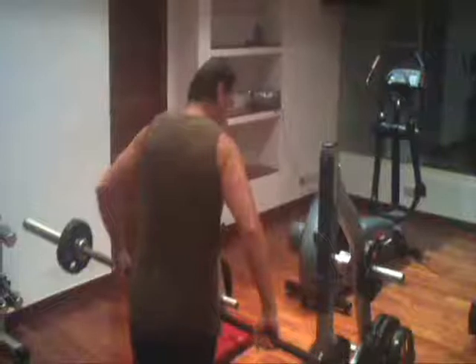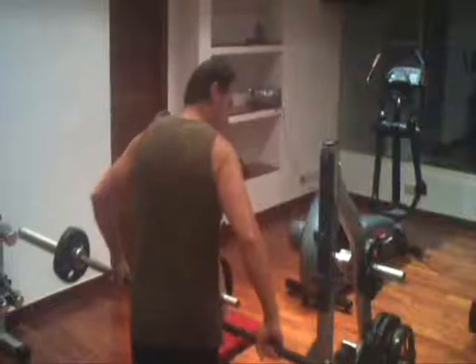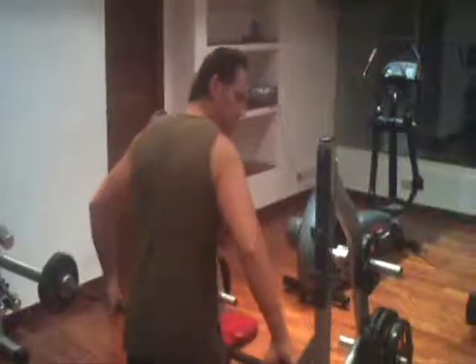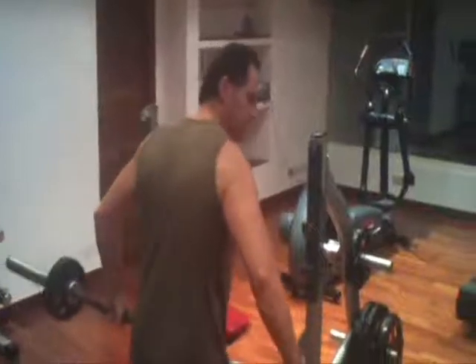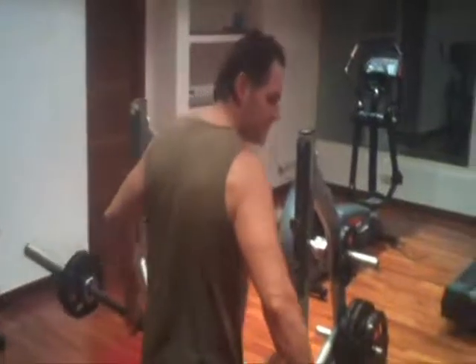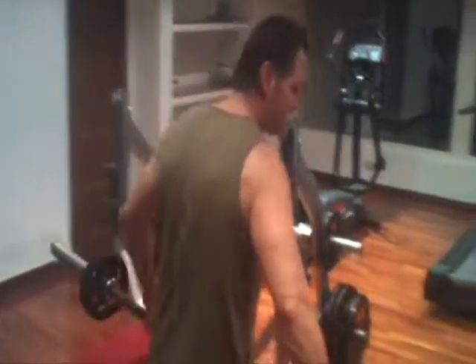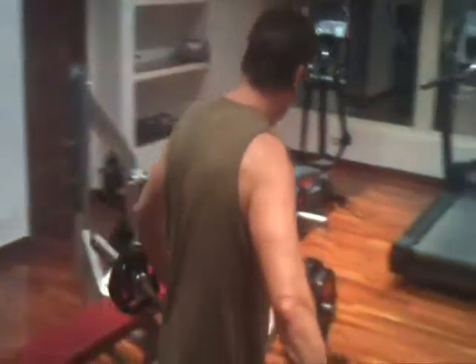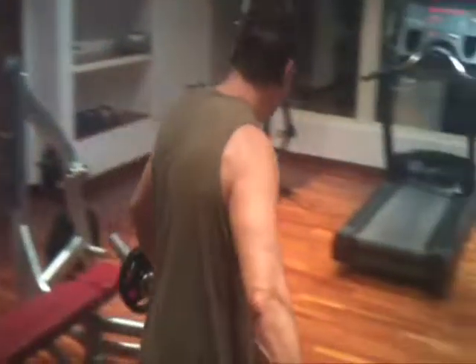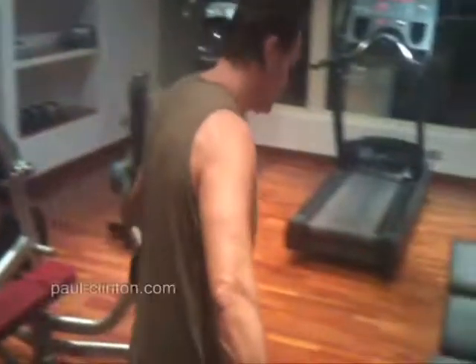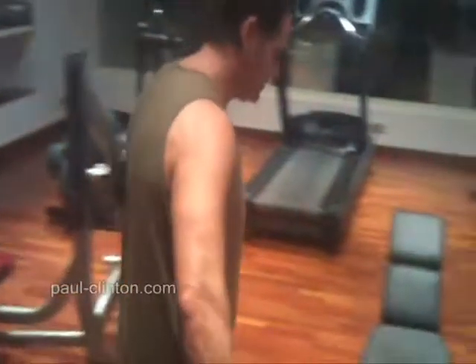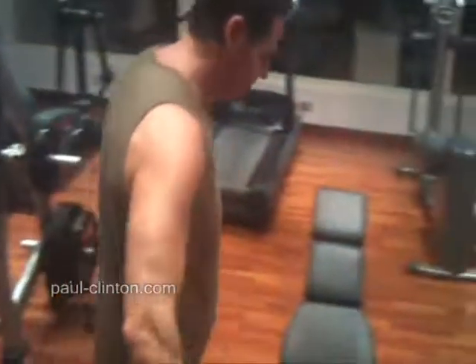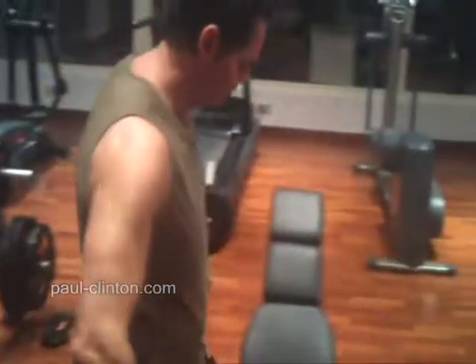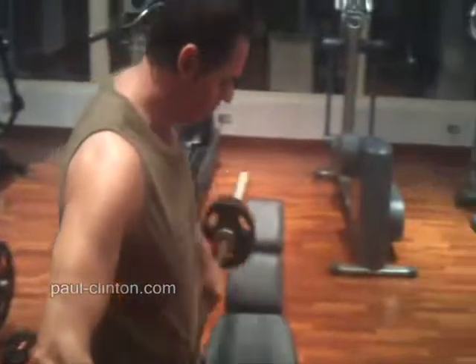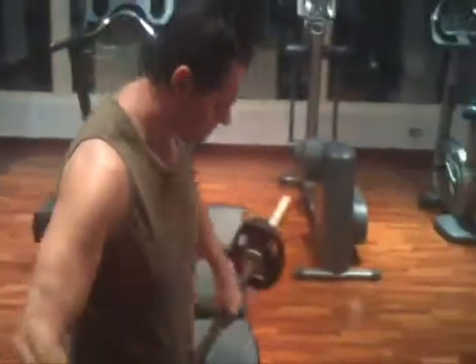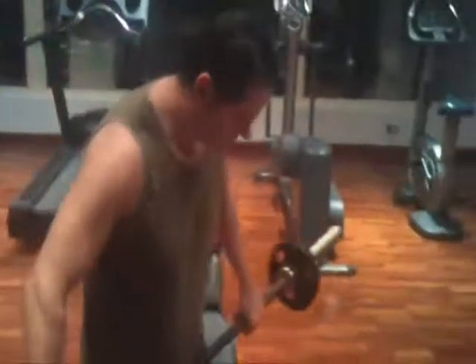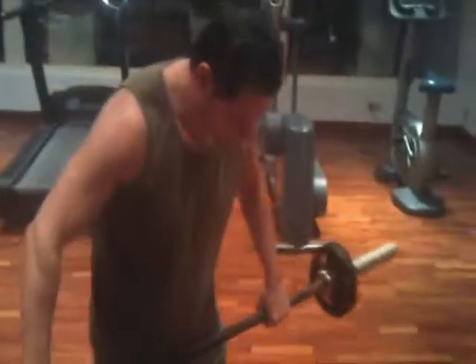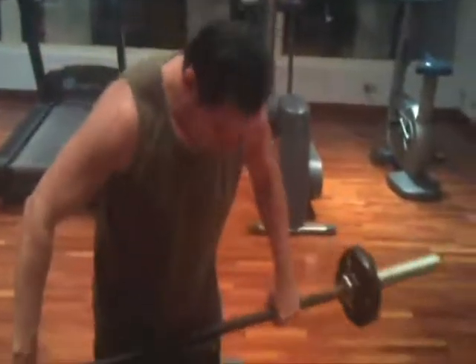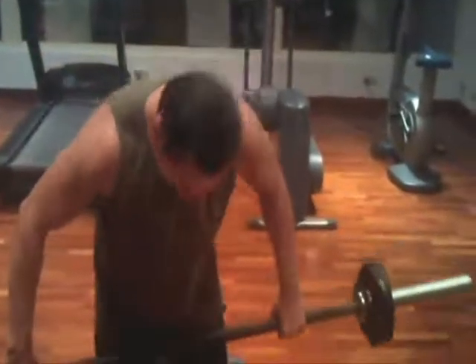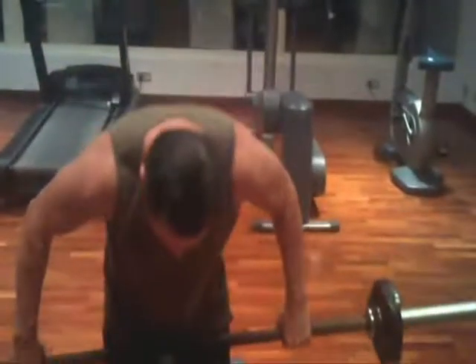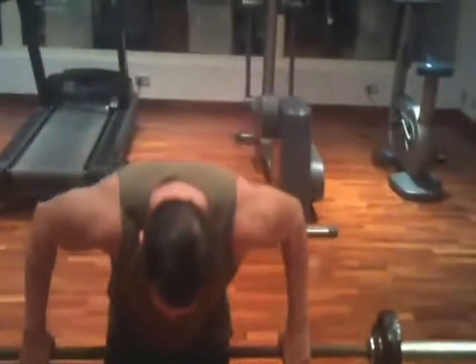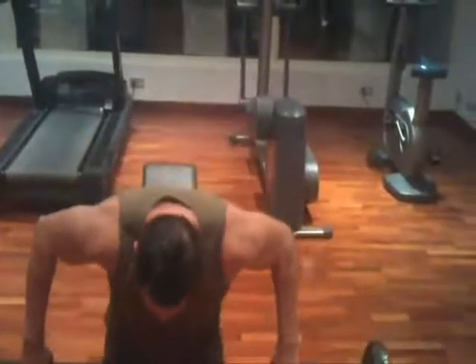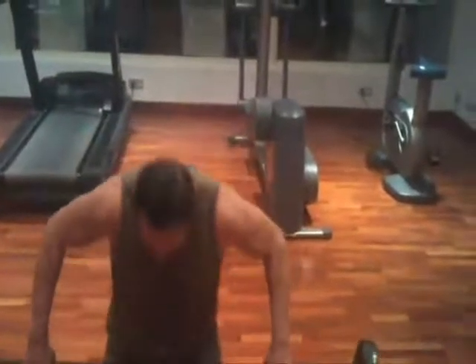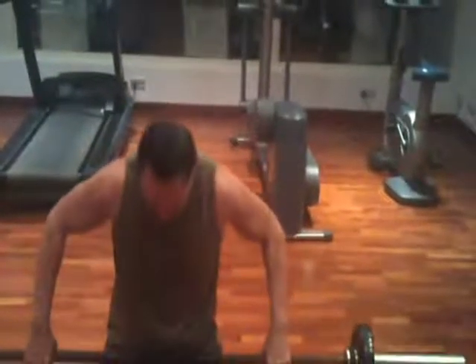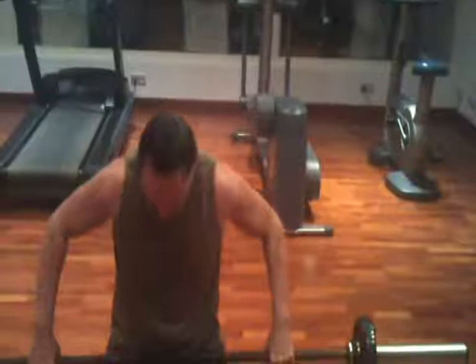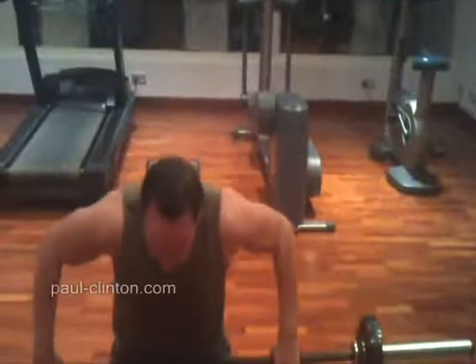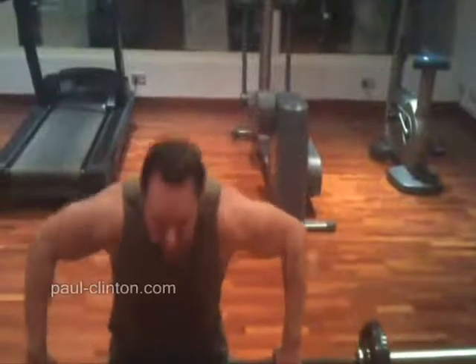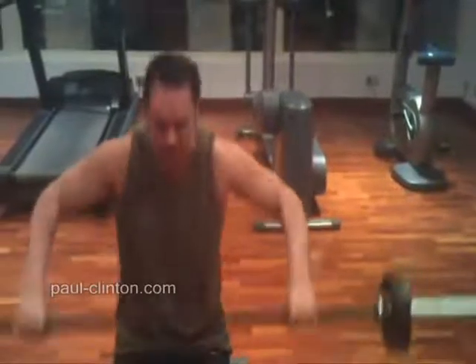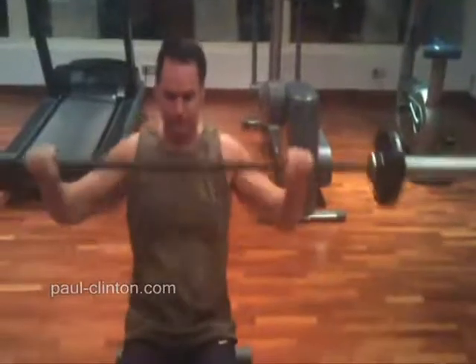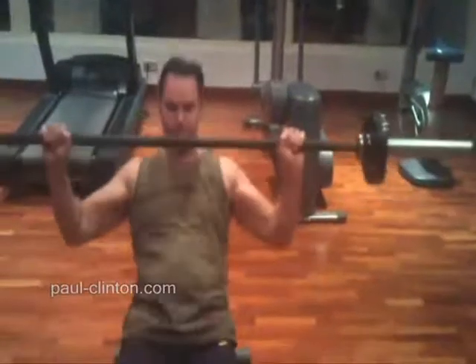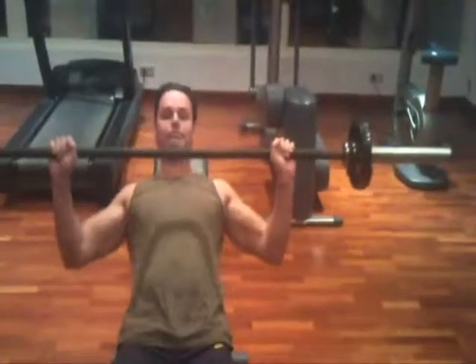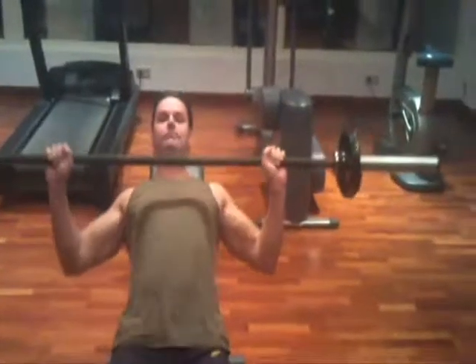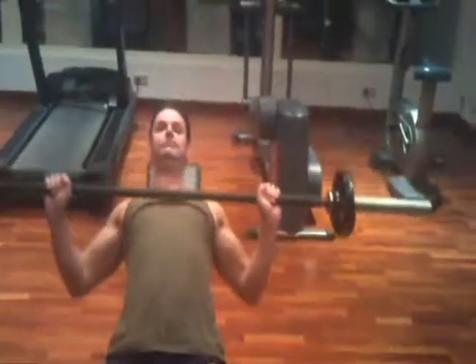This exercise is very similar to the regular barbell bench press, except that you will be using an incline free weight bench, and your upper chest will be the muscle group that's worked instead of your middle.